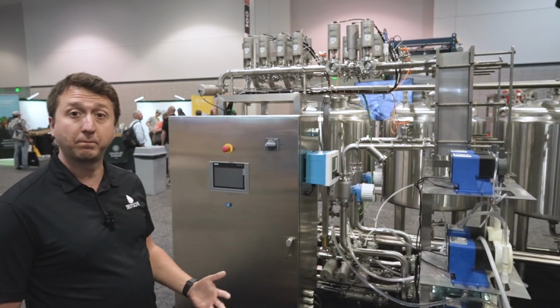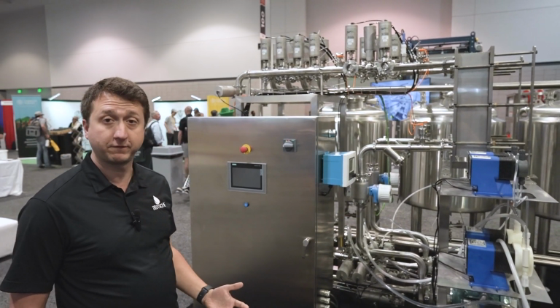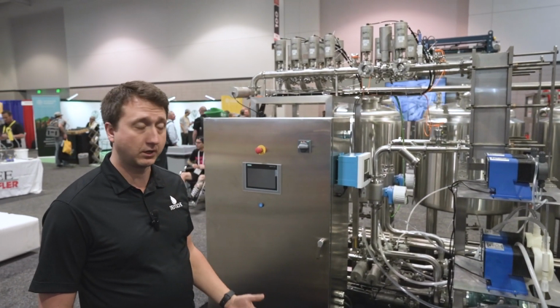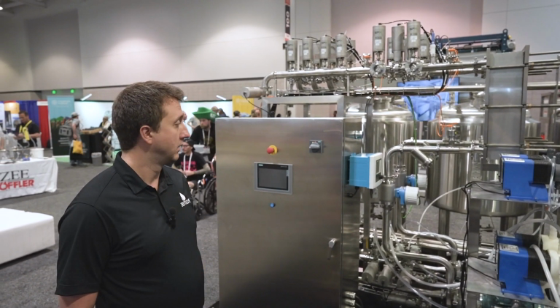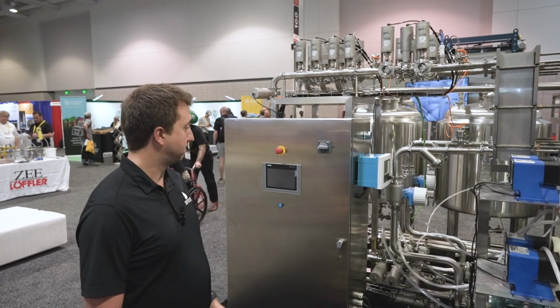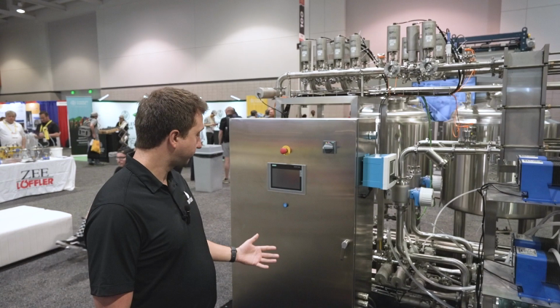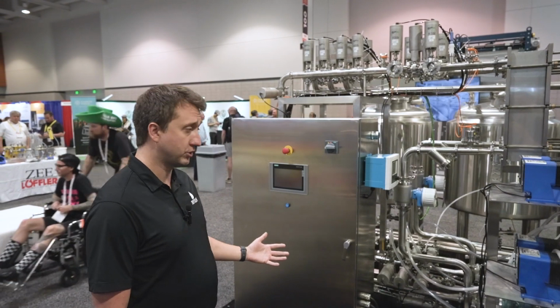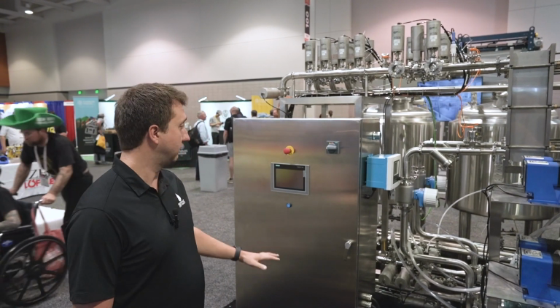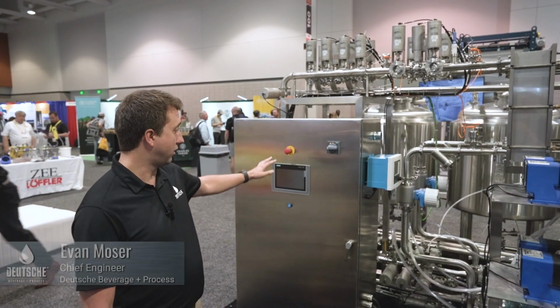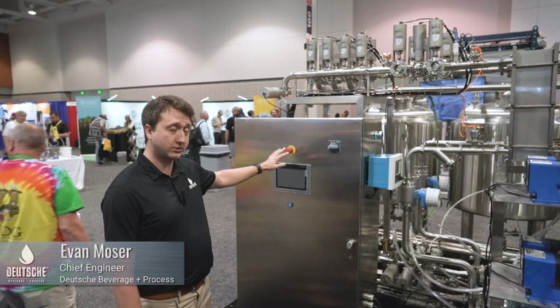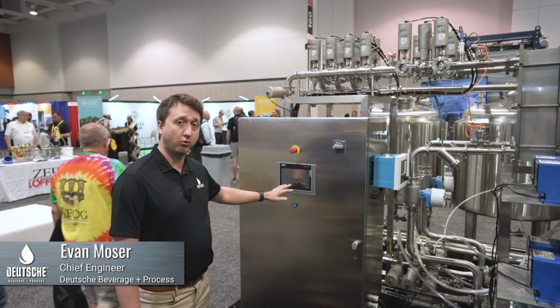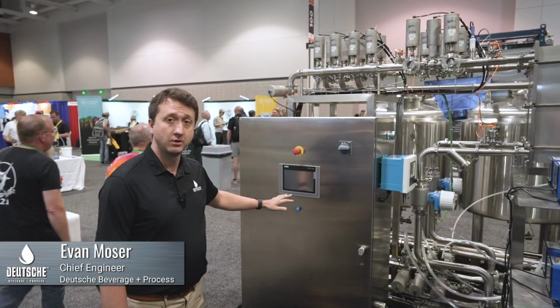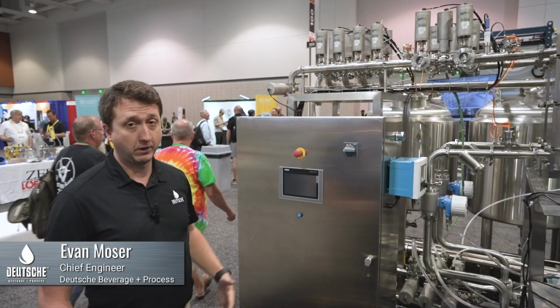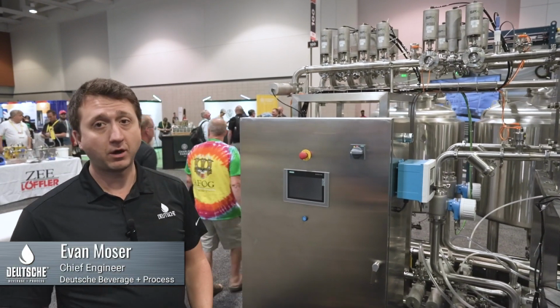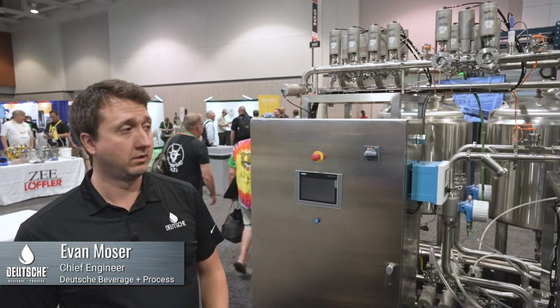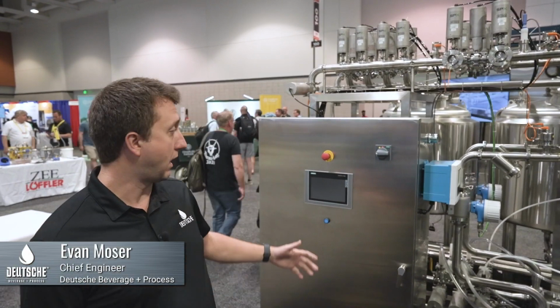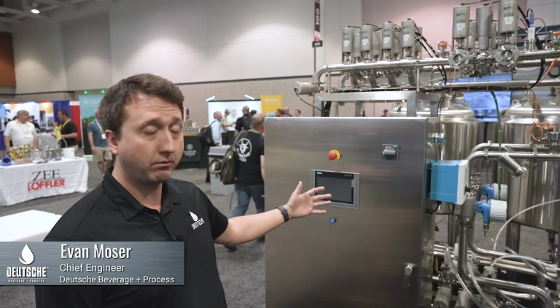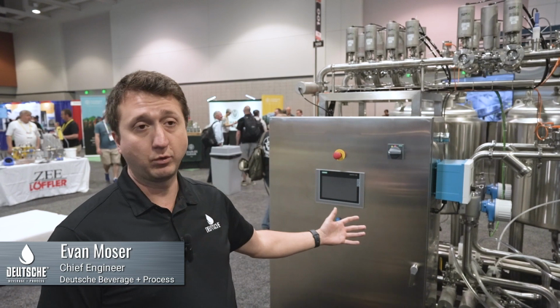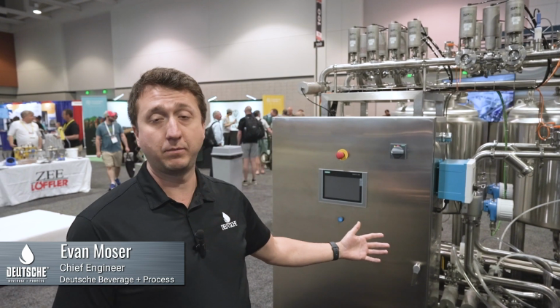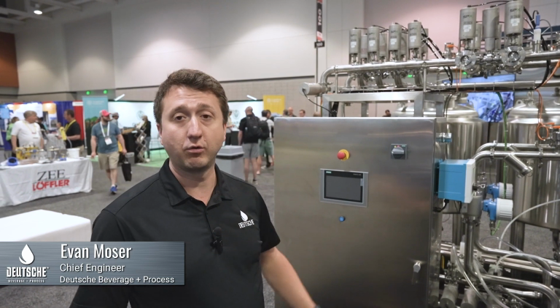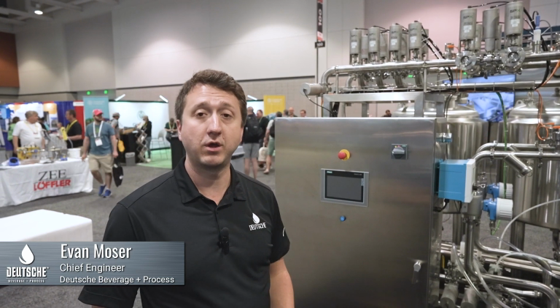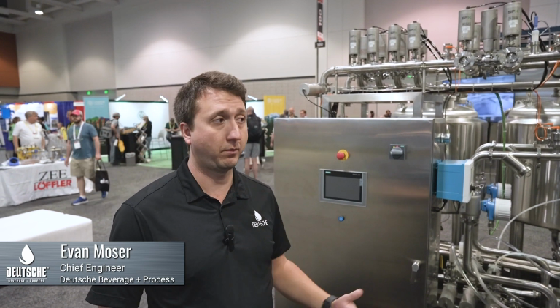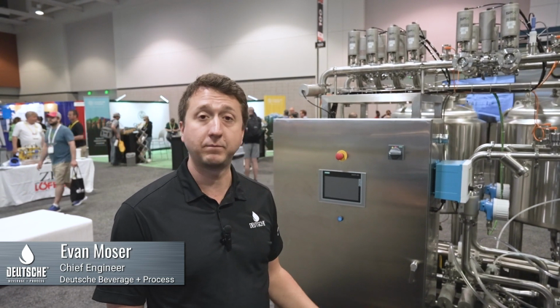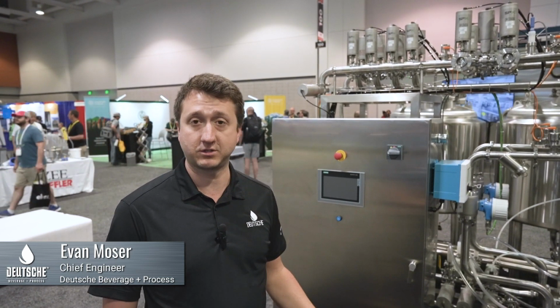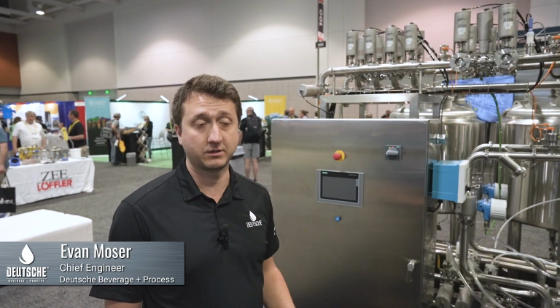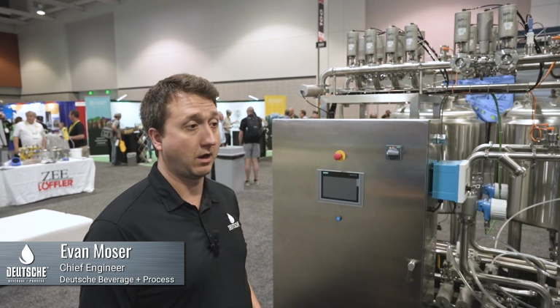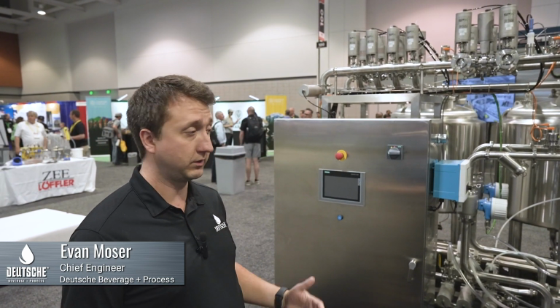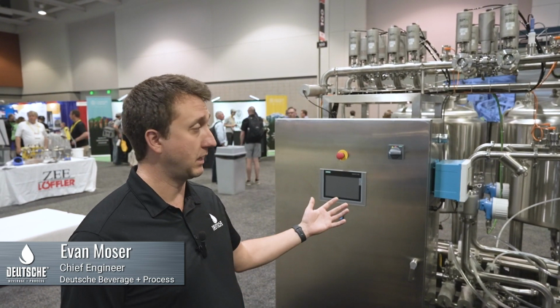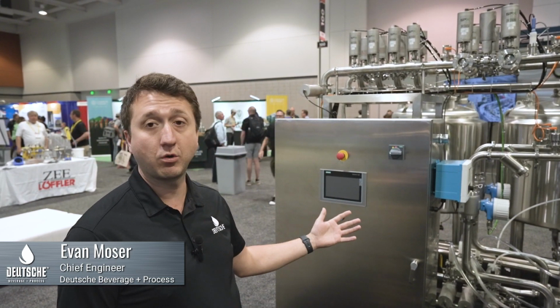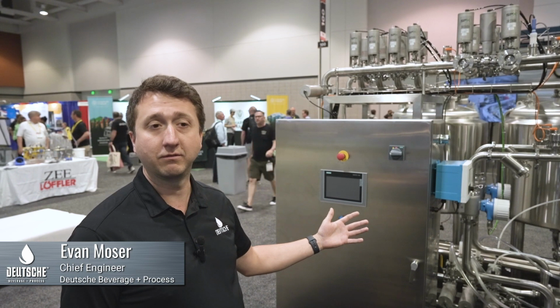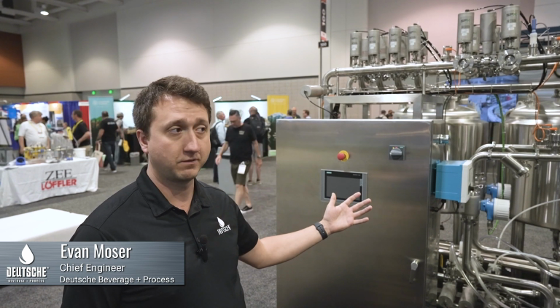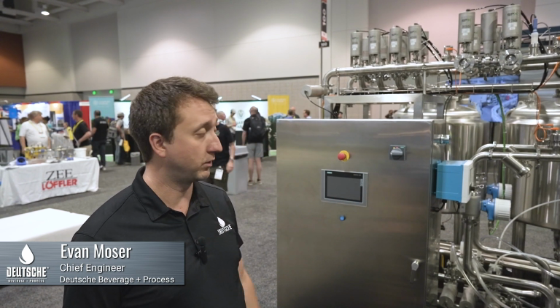All Siemens controls — very robust and reliable. We also have the ability to remote in and provide updates and service remotely, so nobody has to show up on-site to service your unit.